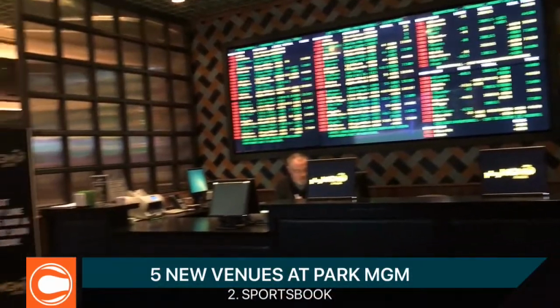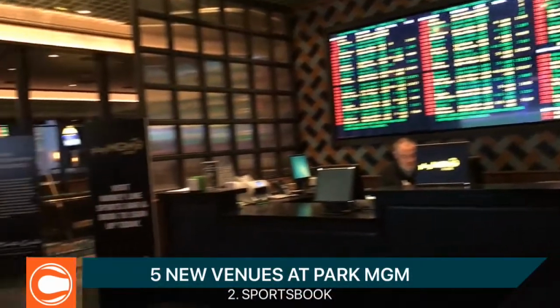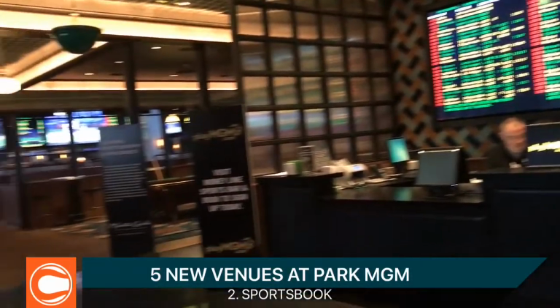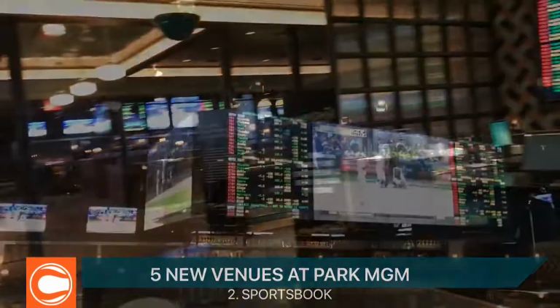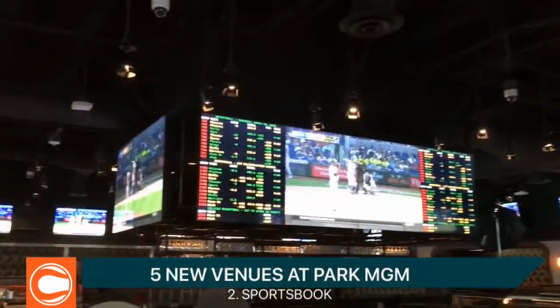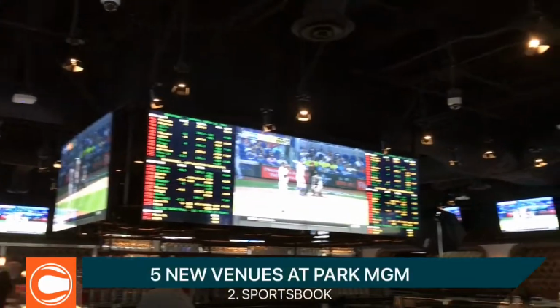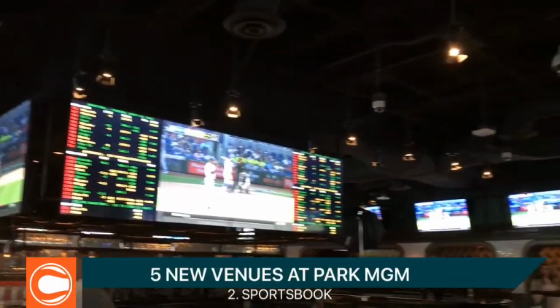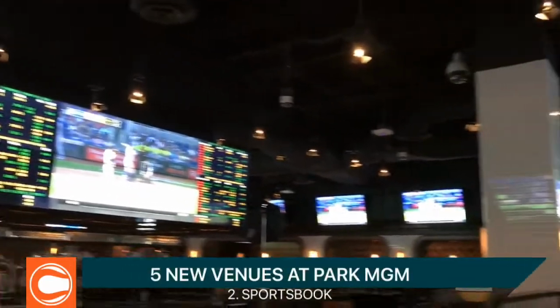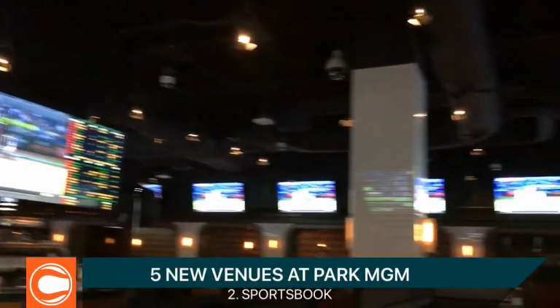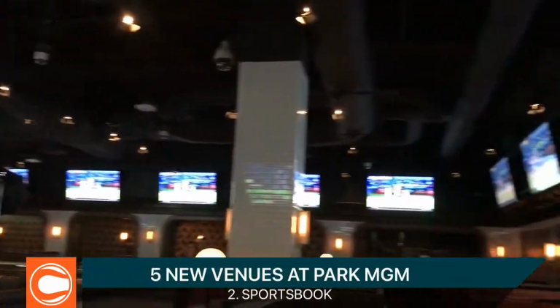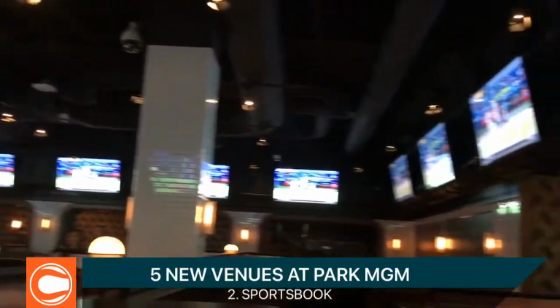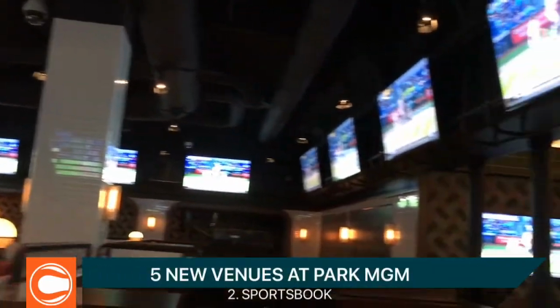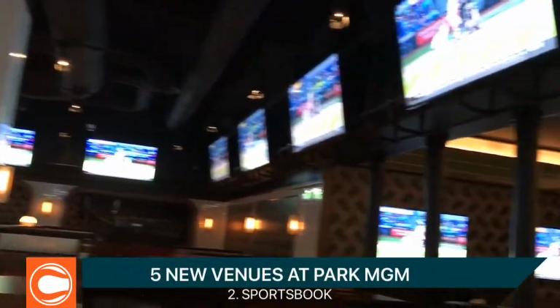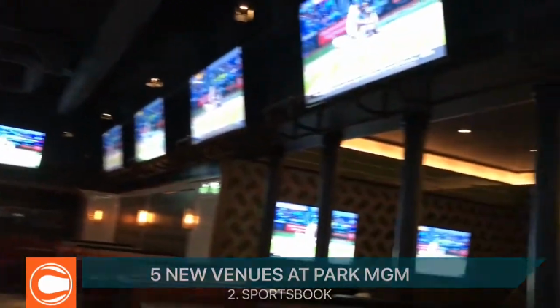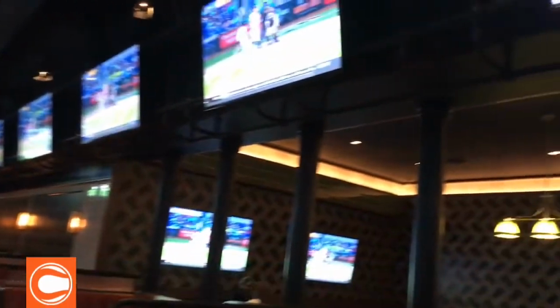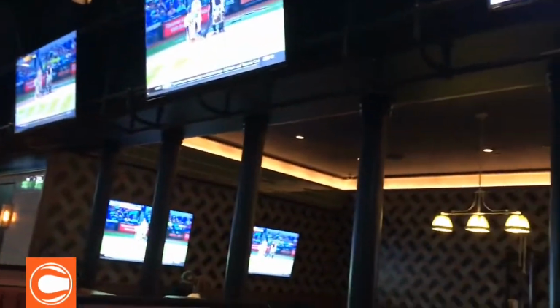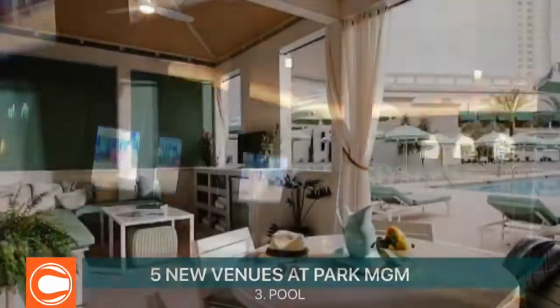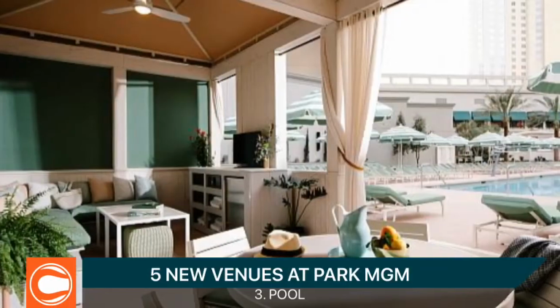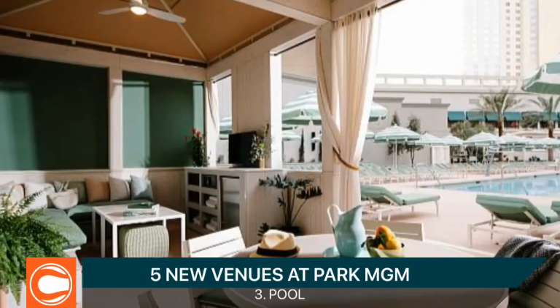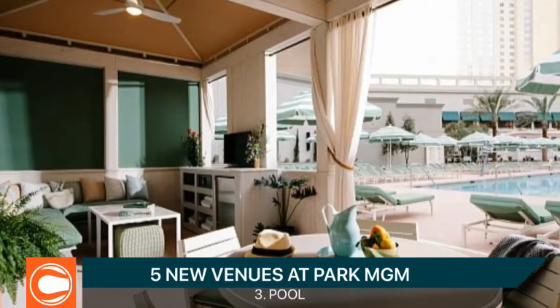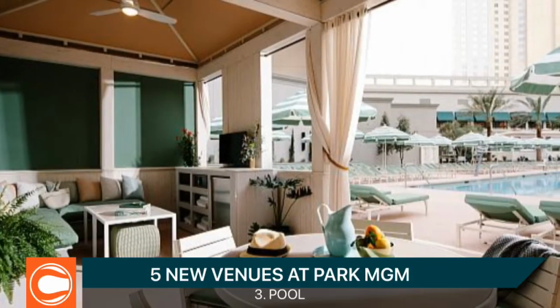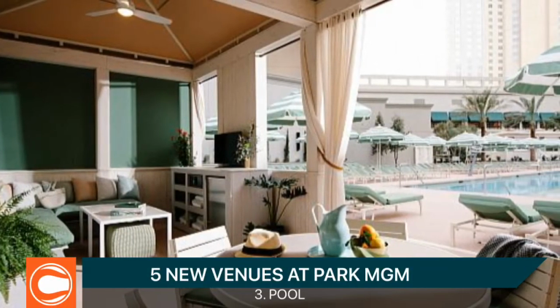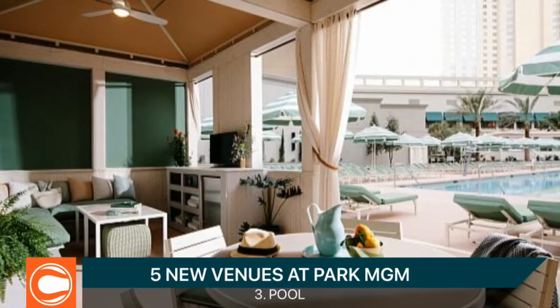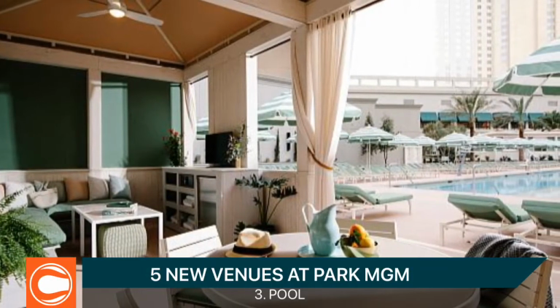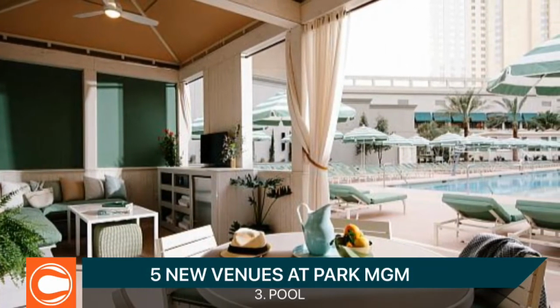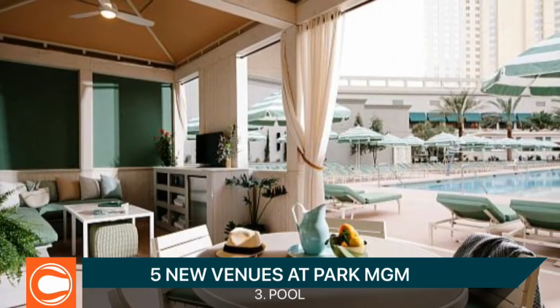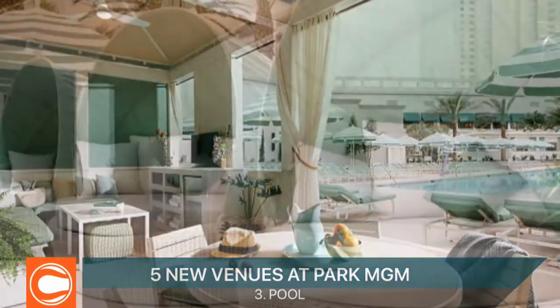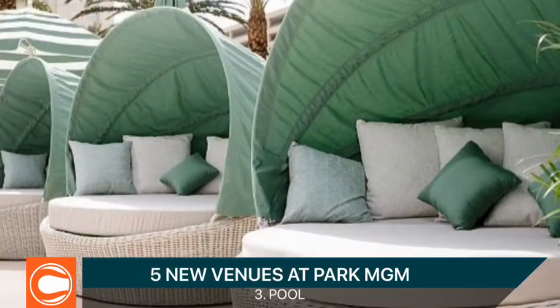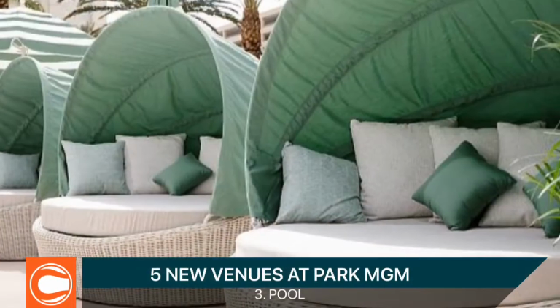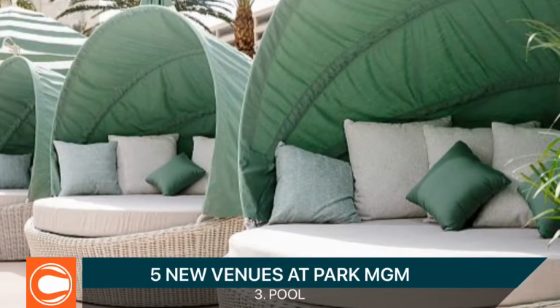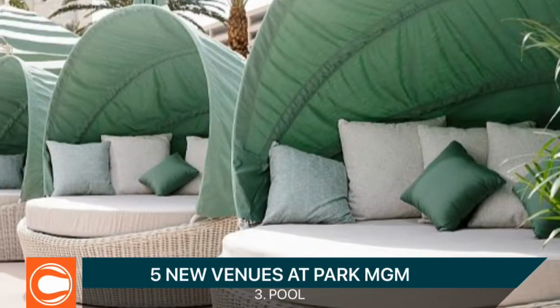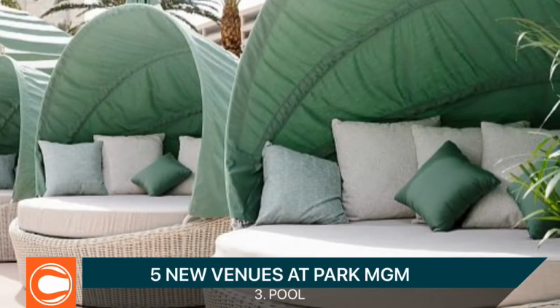There's a brand new sportsbook — it's almost 10,000 square feet and a beautiful take on a bar-restaurant-sportsbook concept. The pool is also brand new; there's no more lazy river. It's more of an upscale, hangout-and-lounging kind of pool.